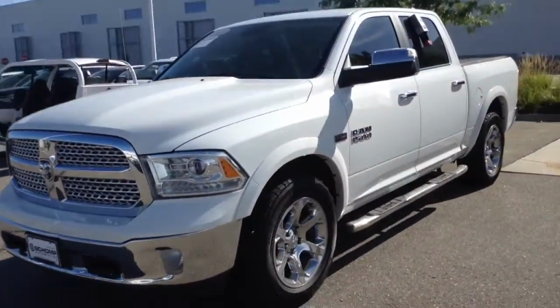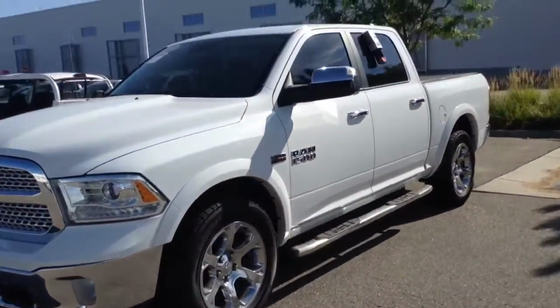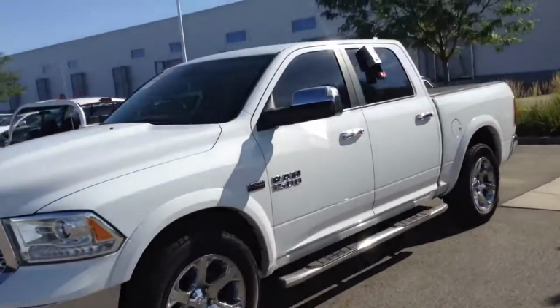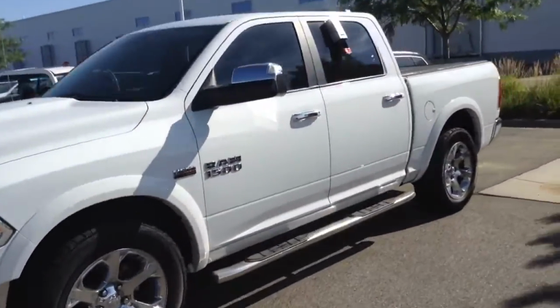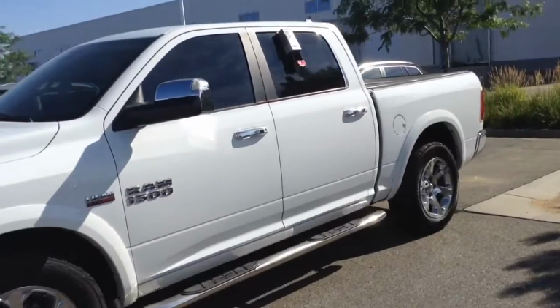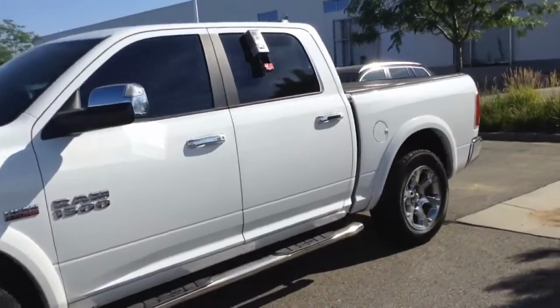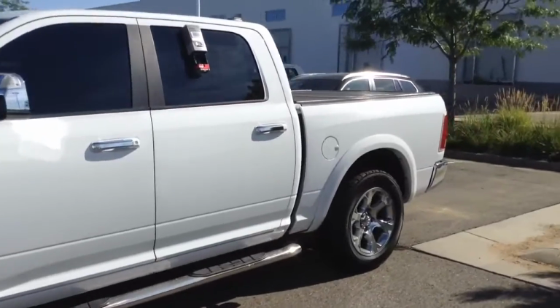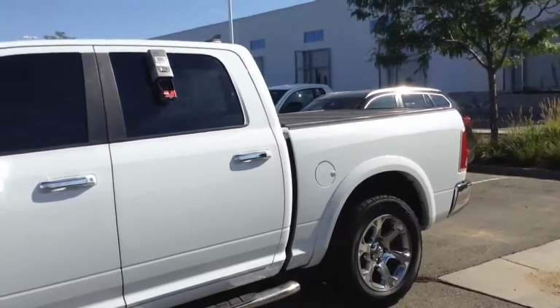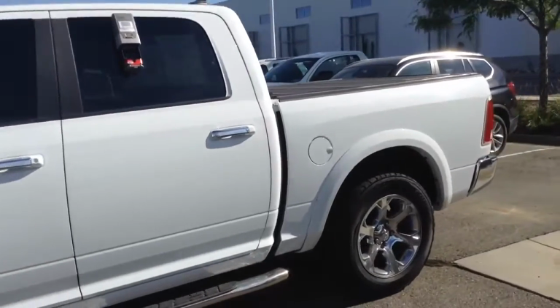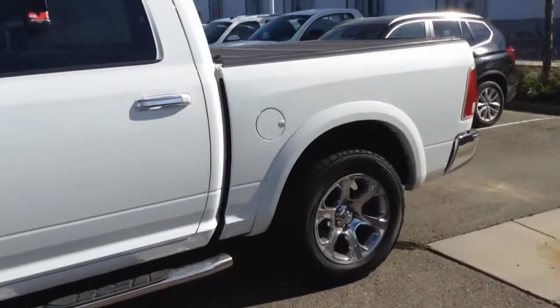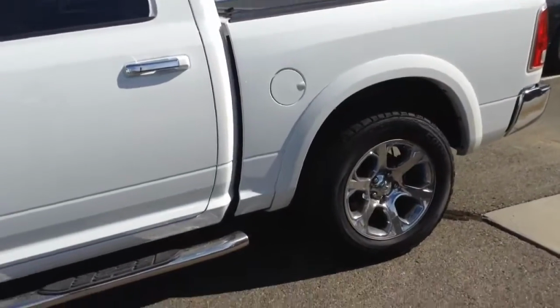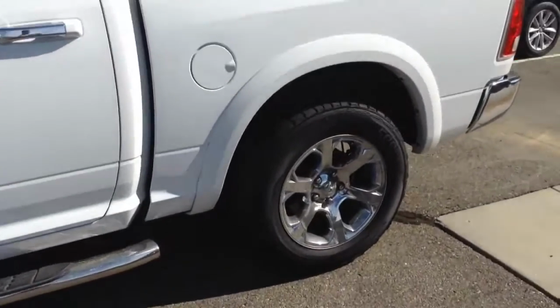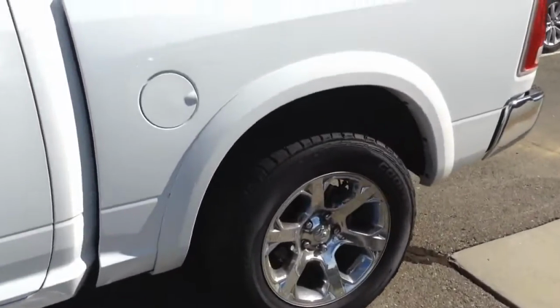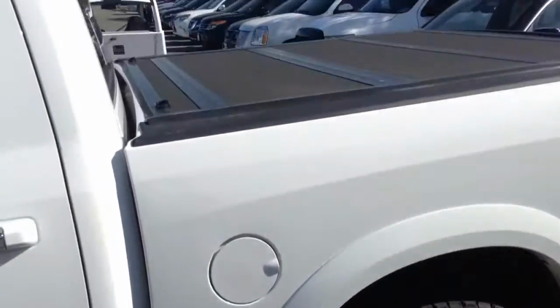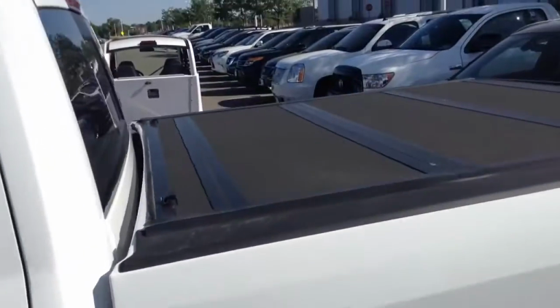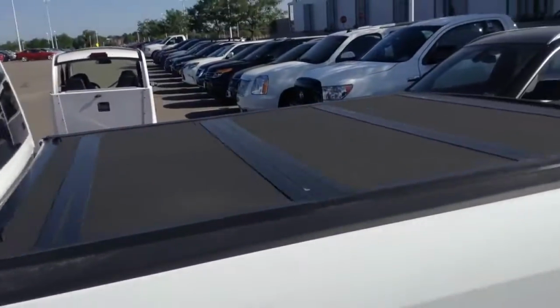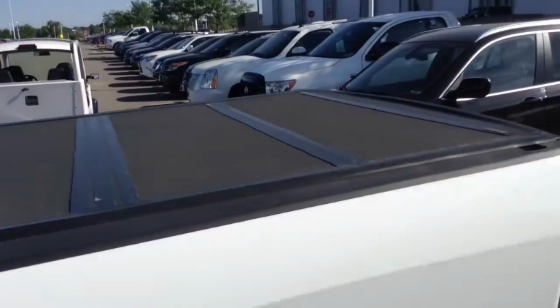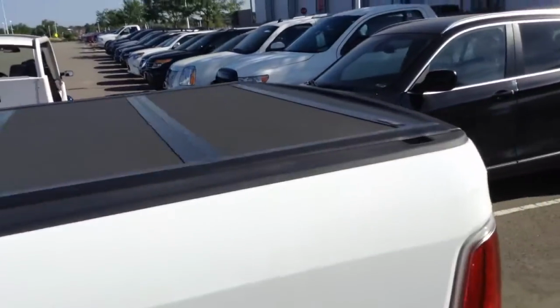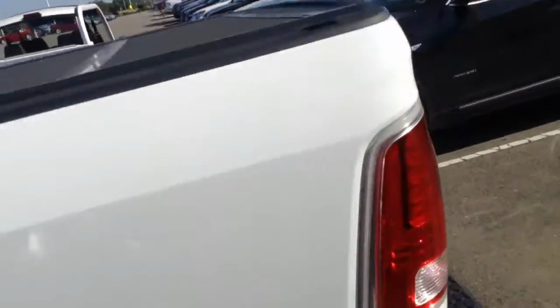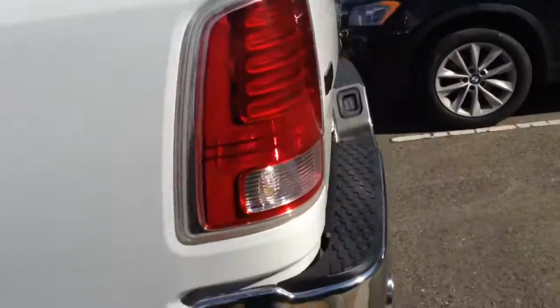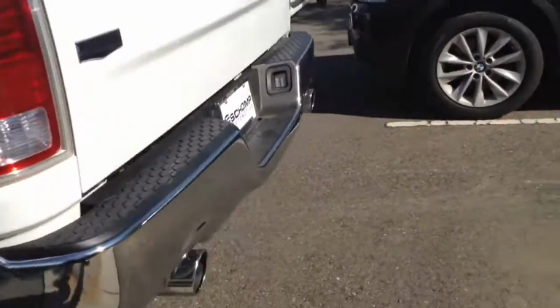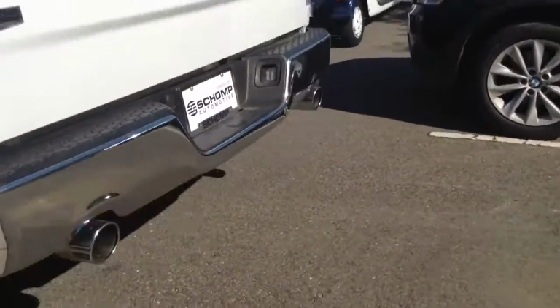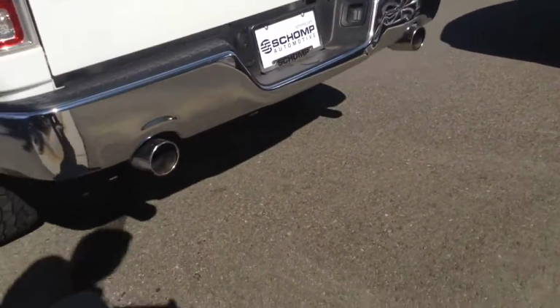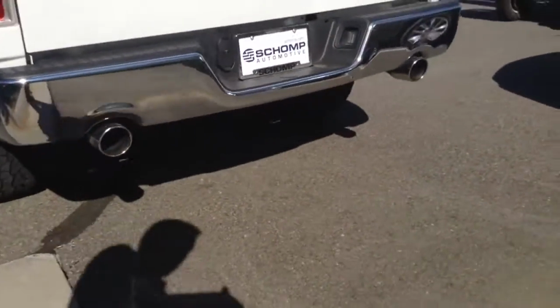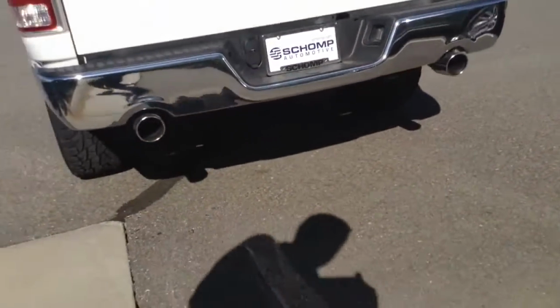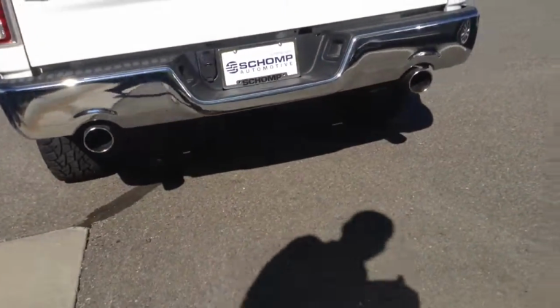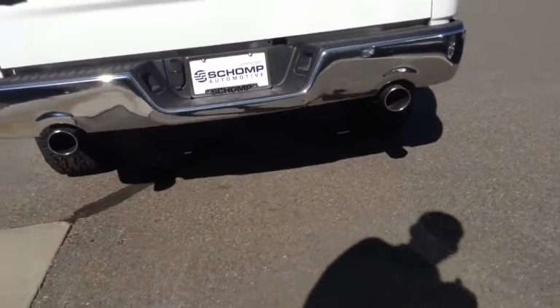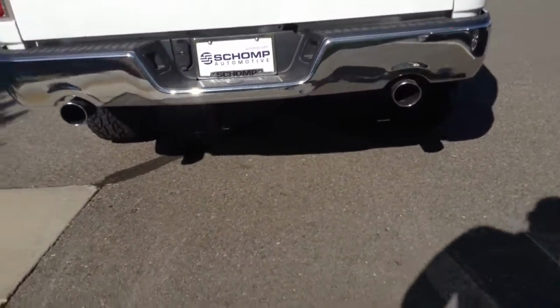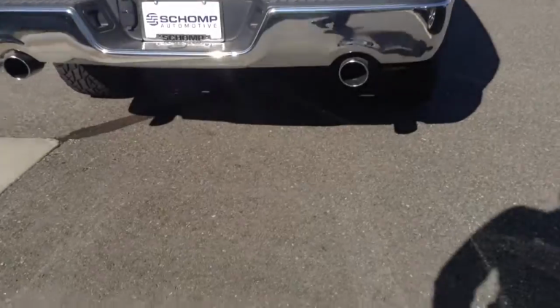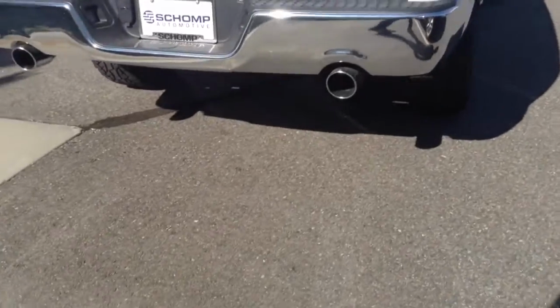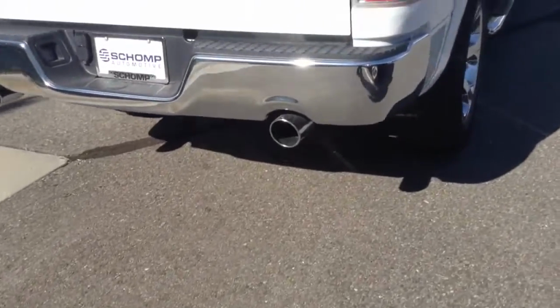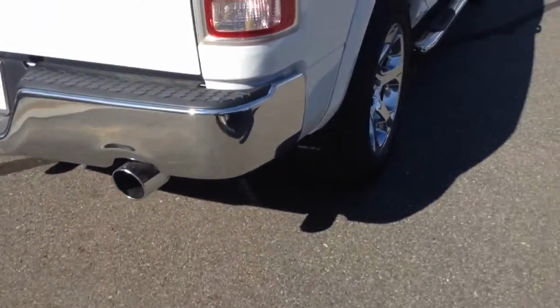It does look like it's in very good shape. I'll show you around the back here as well. Tires are in great shape. It does have that hard tonneau cover on the back. Around the back, it is missing the trailer hitch, so it doesn't have that. It does have the dual exhaust though.